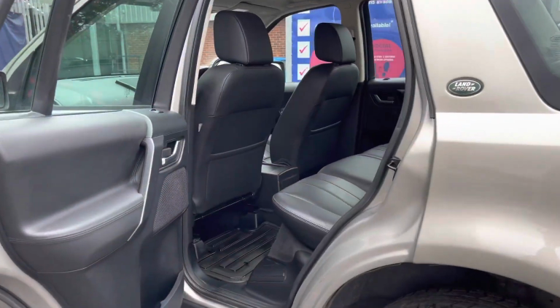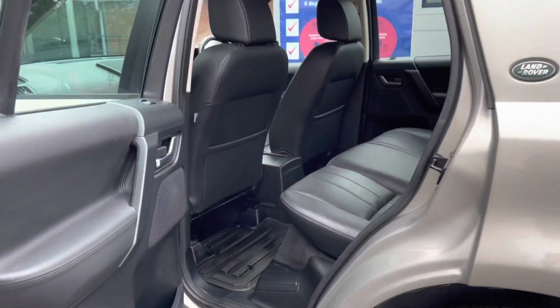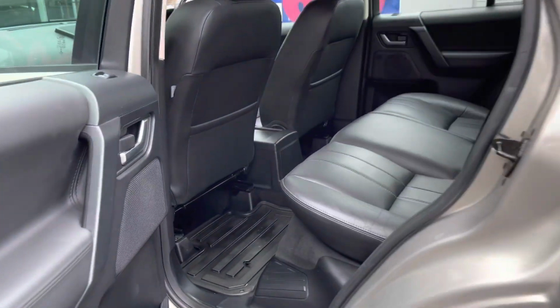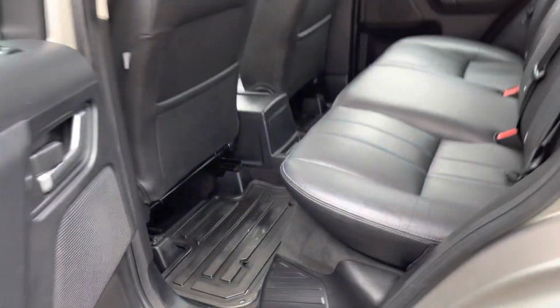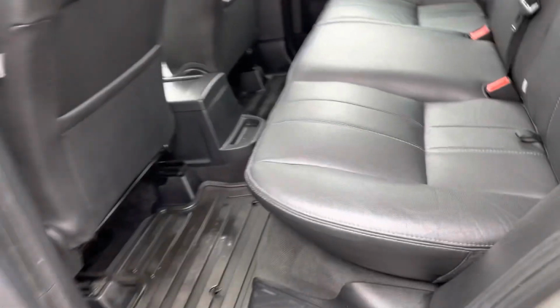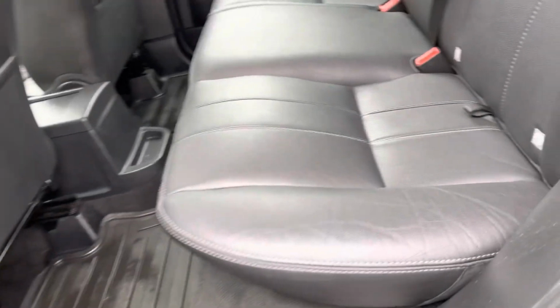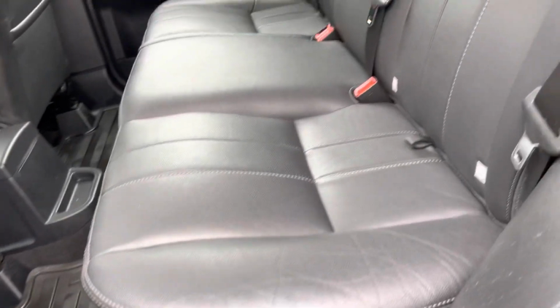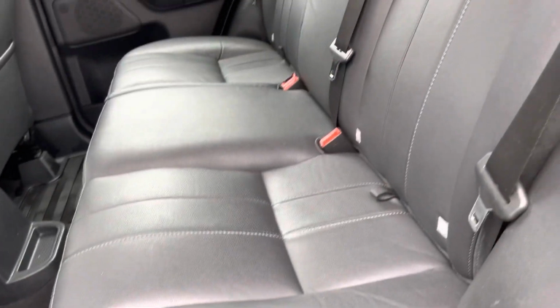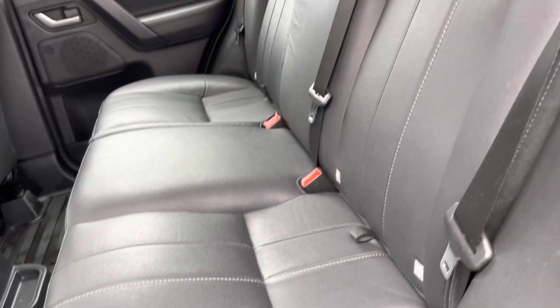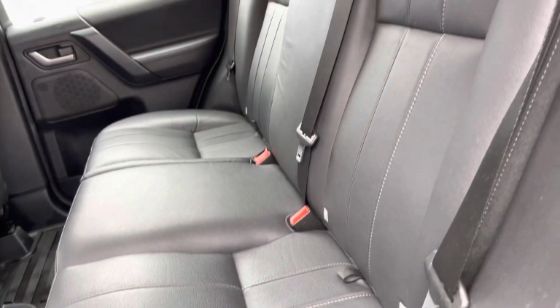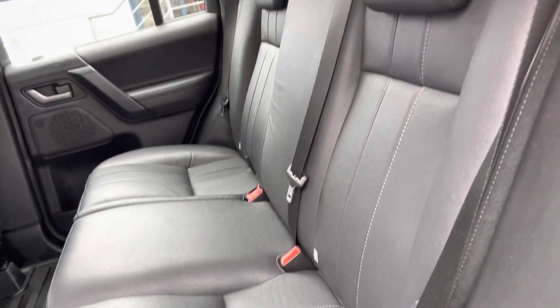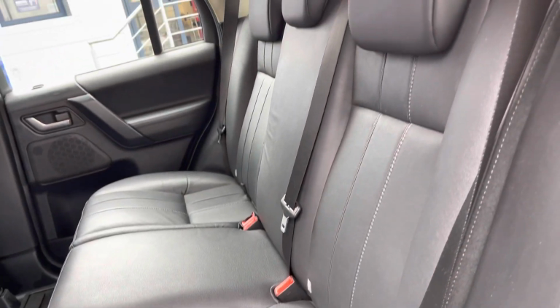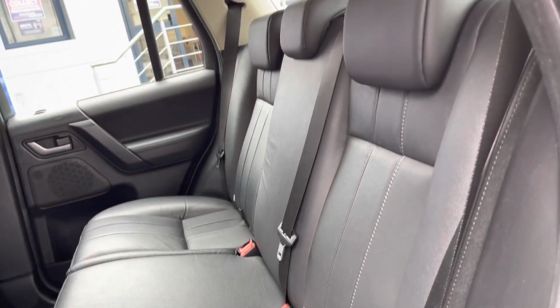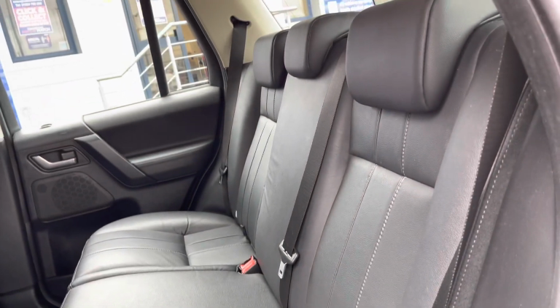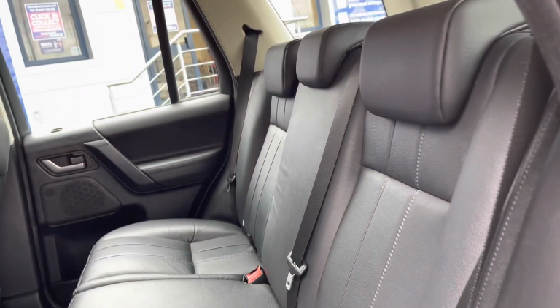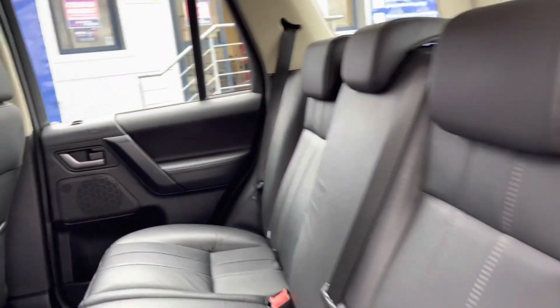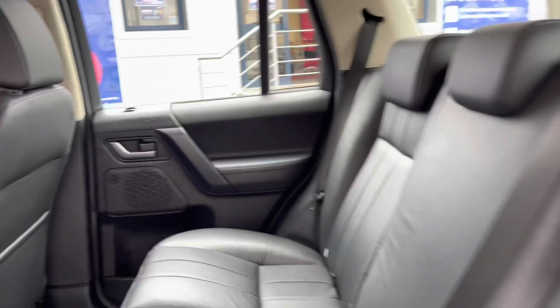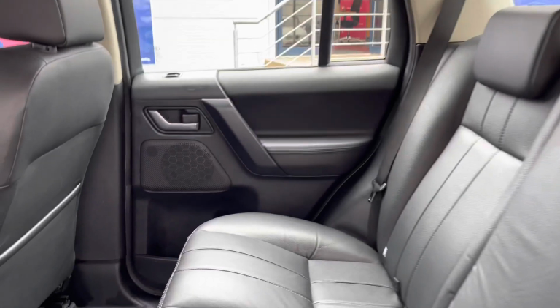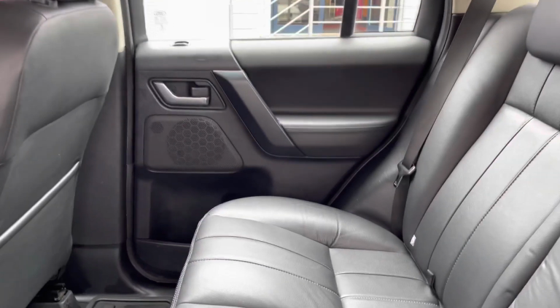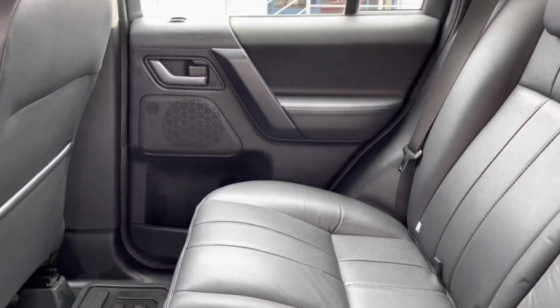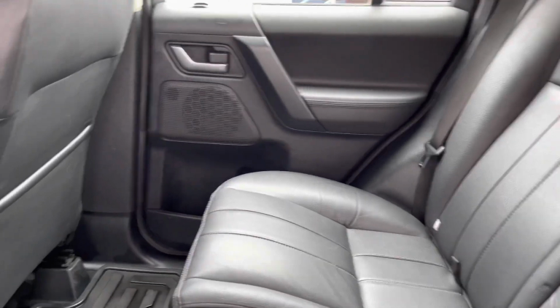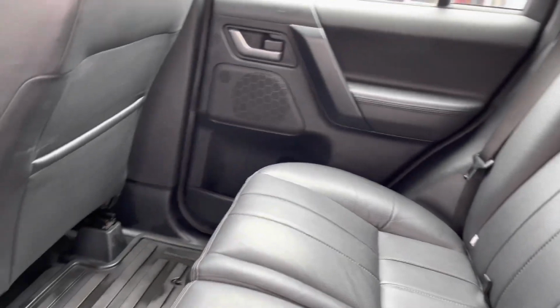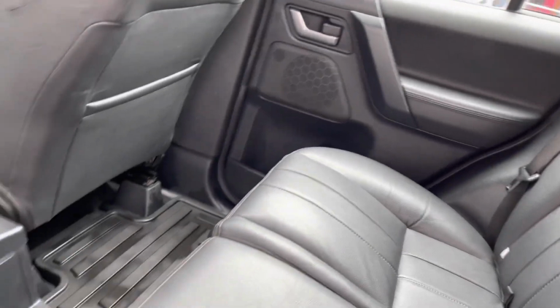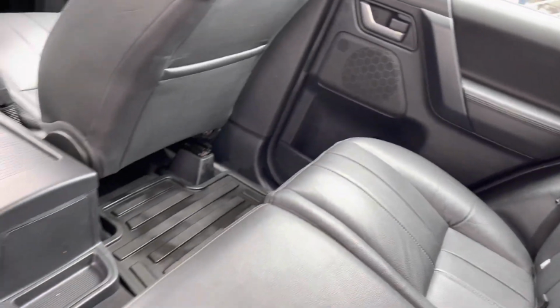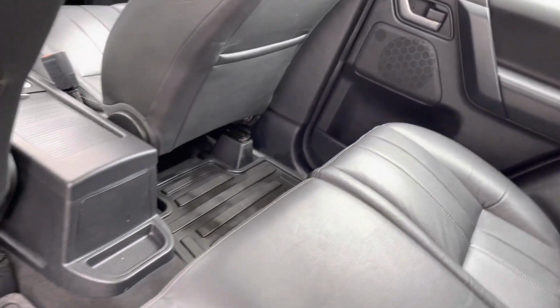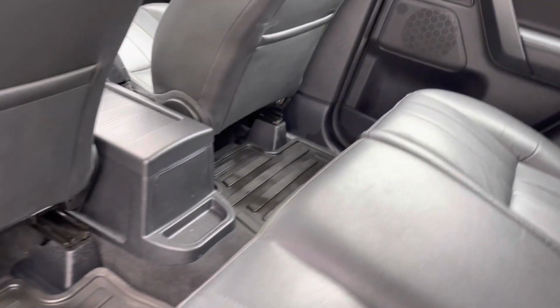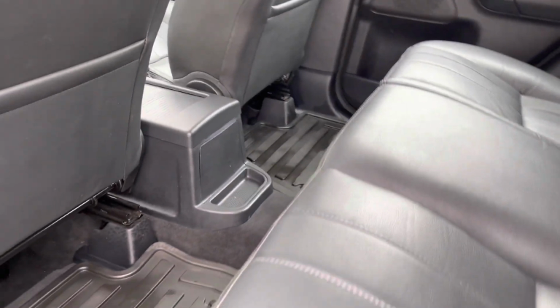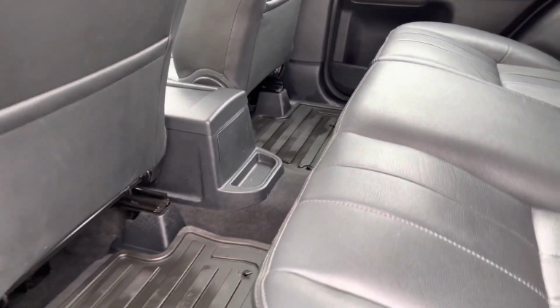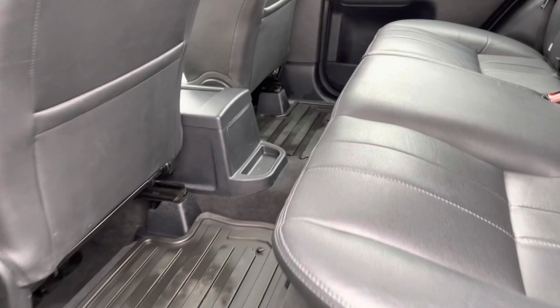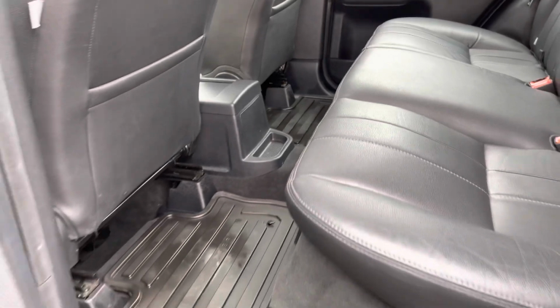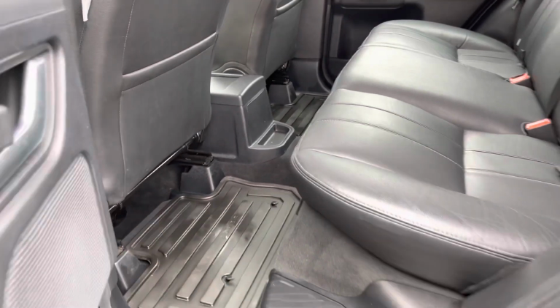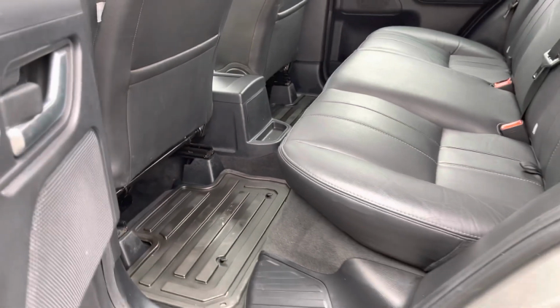Looking now inside the rear, it has room for three passengers. The seats are finished in grained leather which do look really nice. There are storage compartments near the doors as well as storage pockets in the two front seats. There is a huge amount of space for your rear passengers.